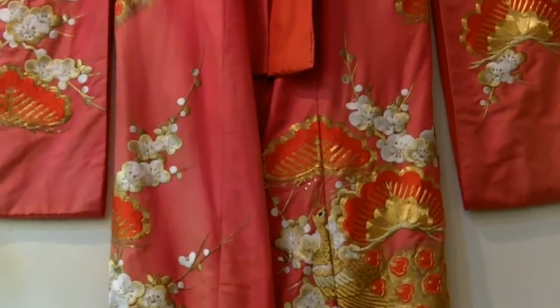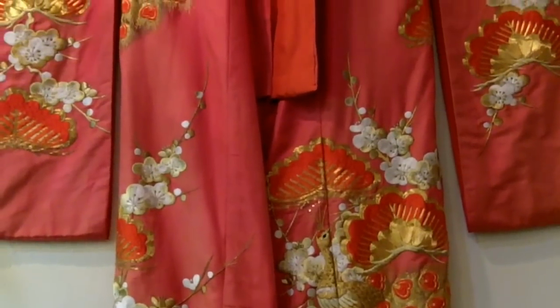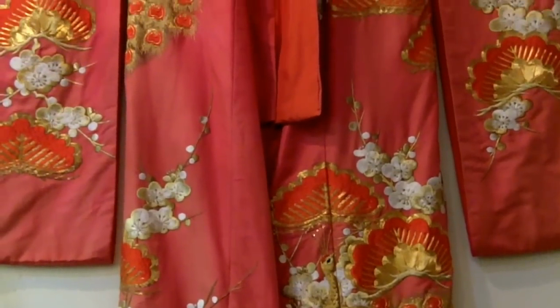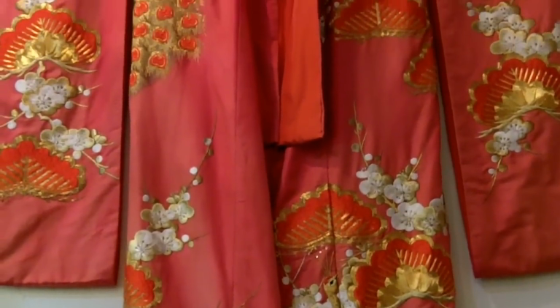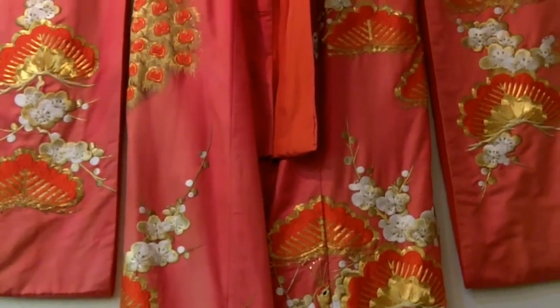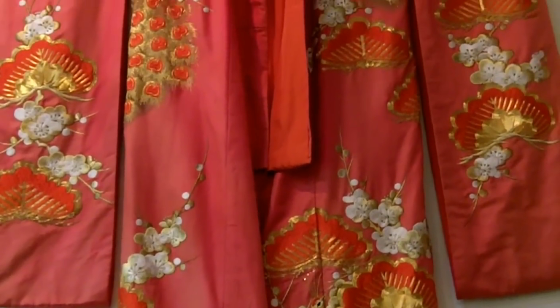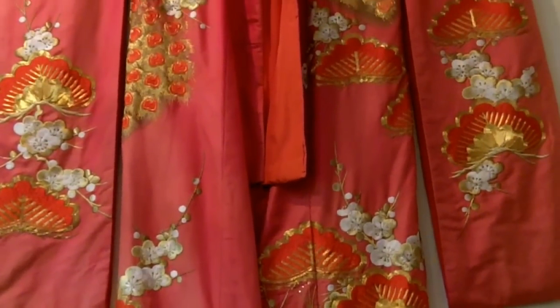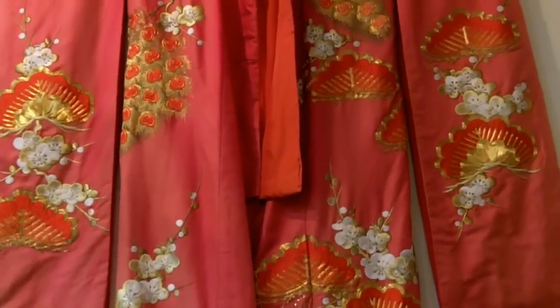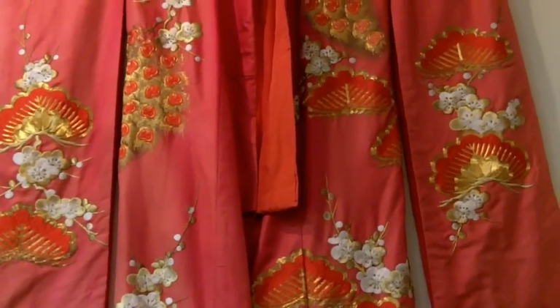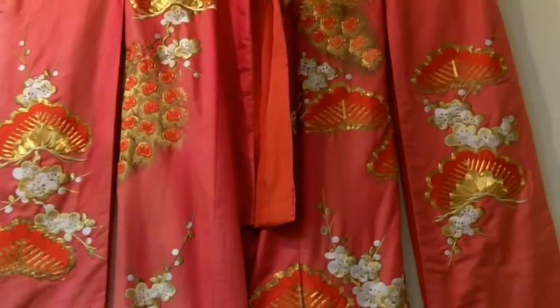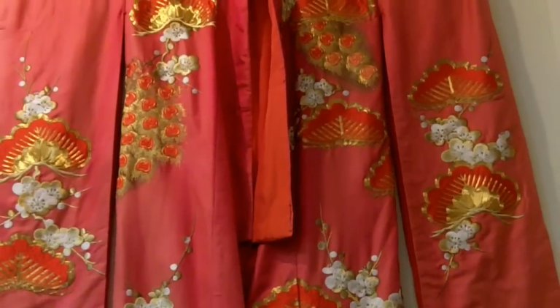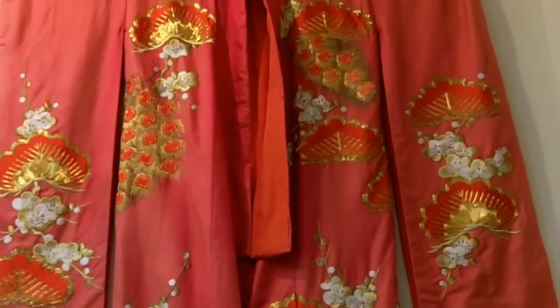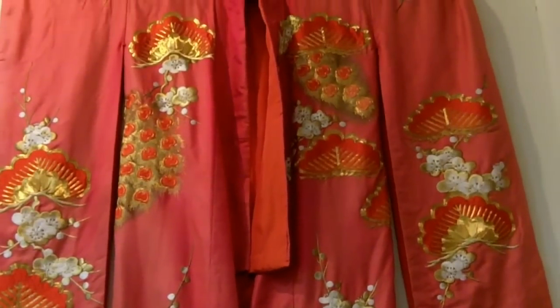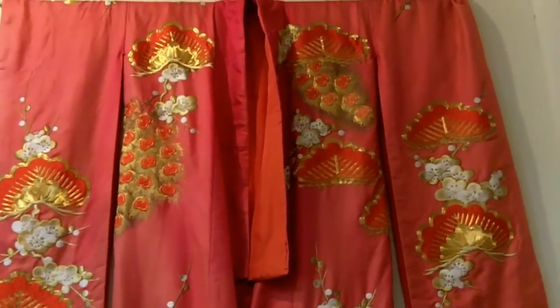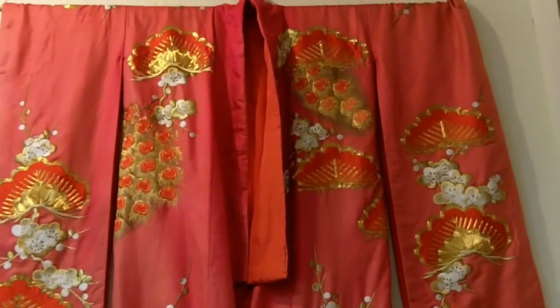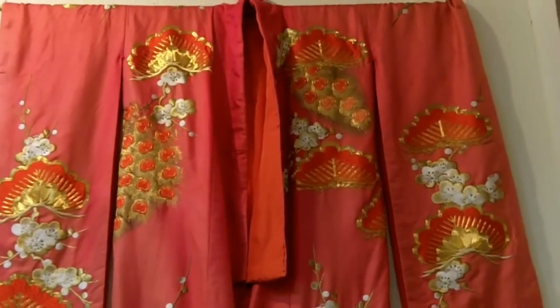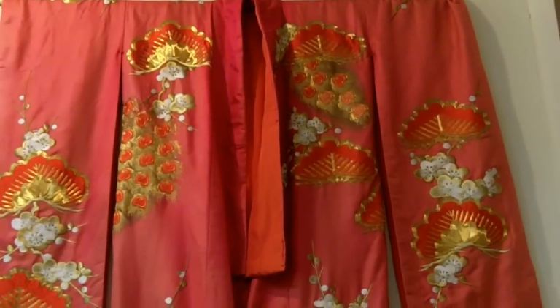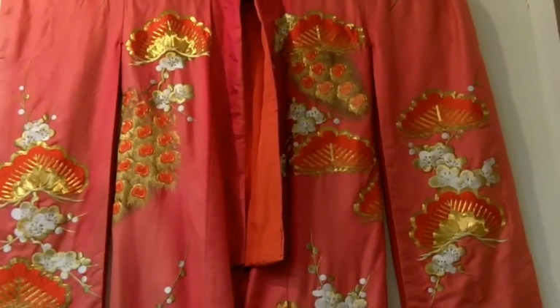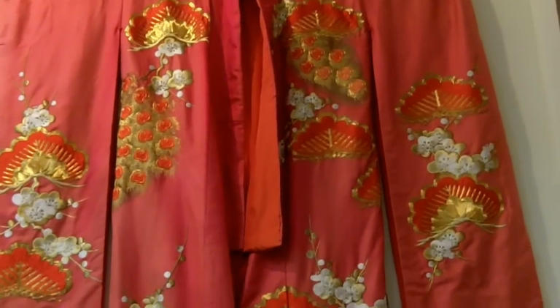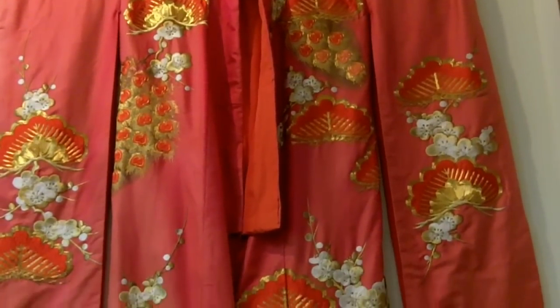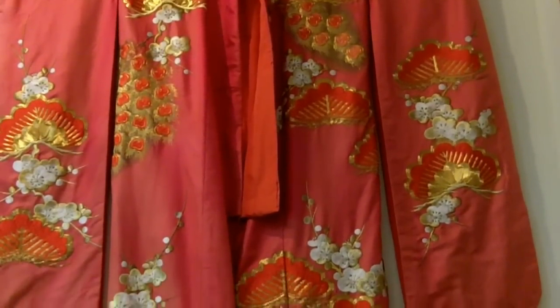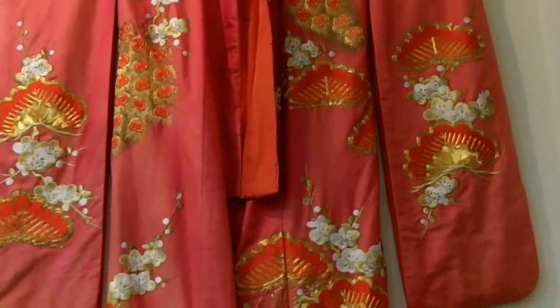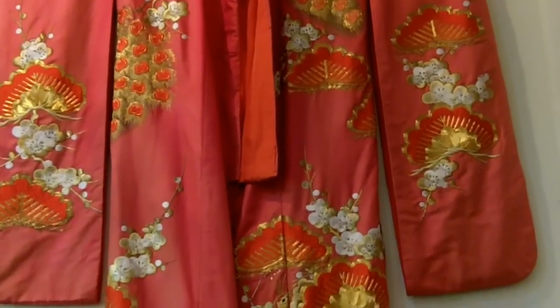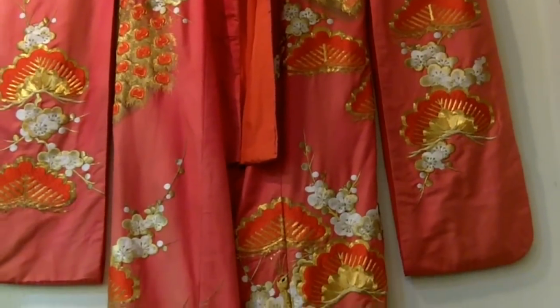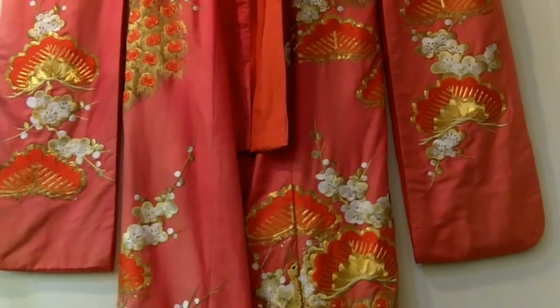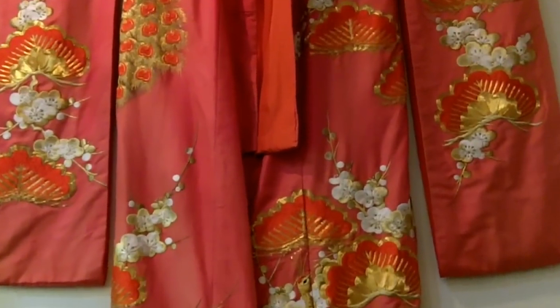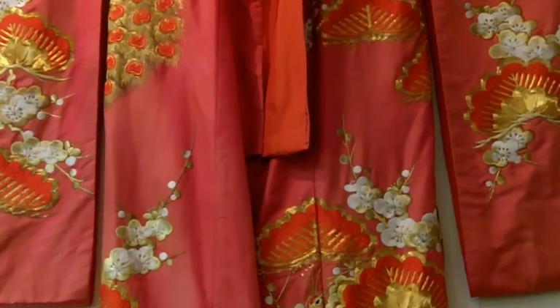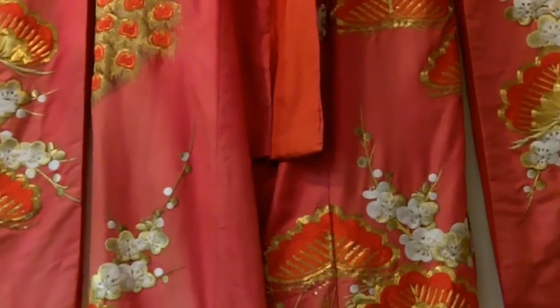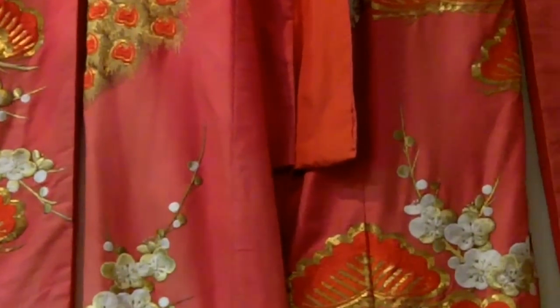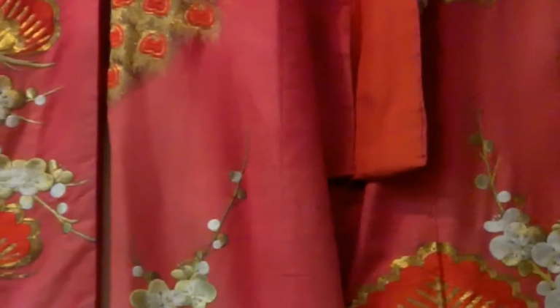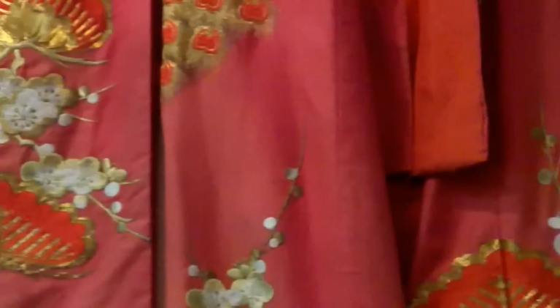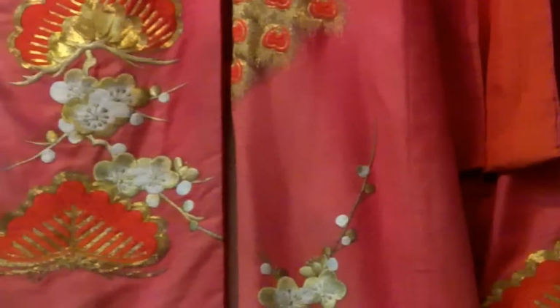It's got the great big arms, a nice collar, and then the decorations sewn on them — the embroidery is just fantastic.